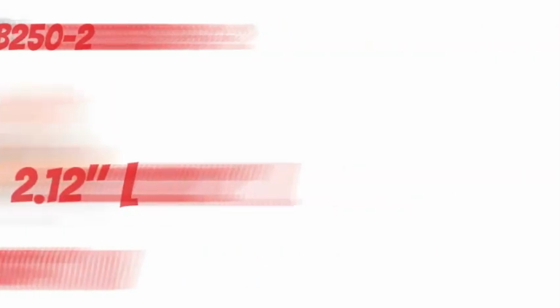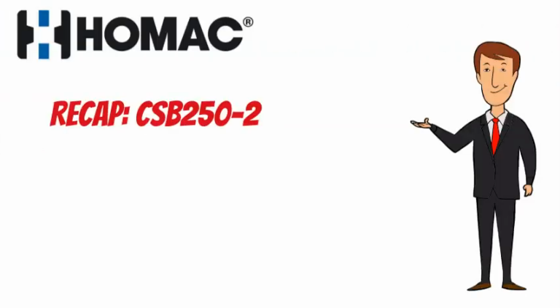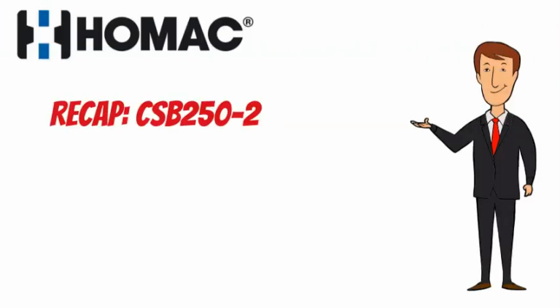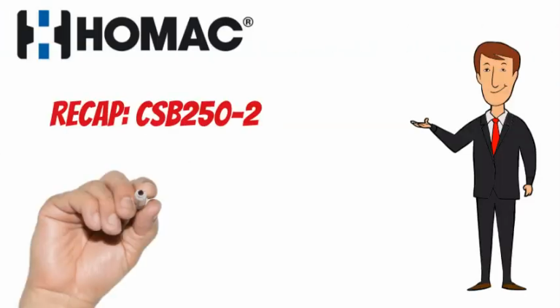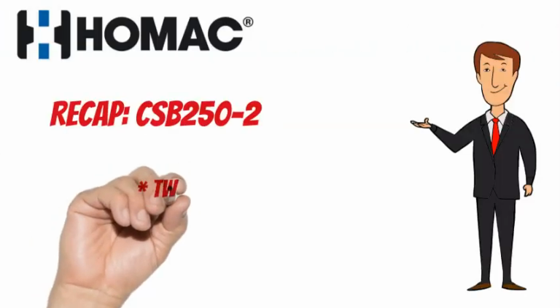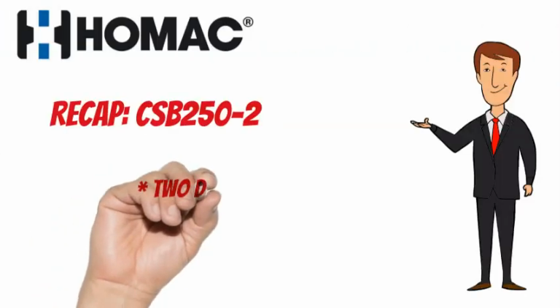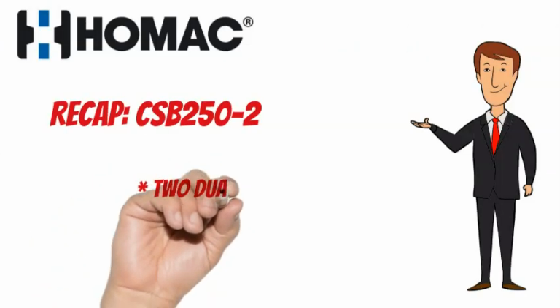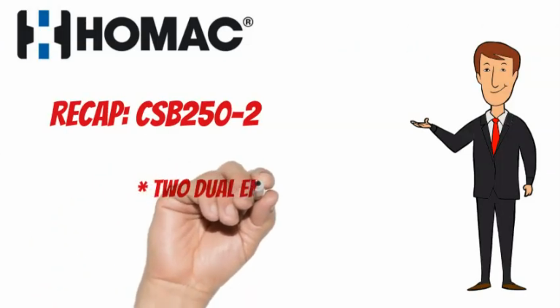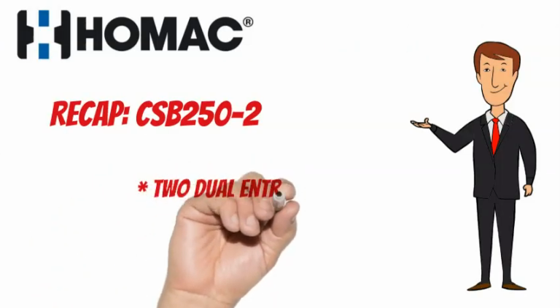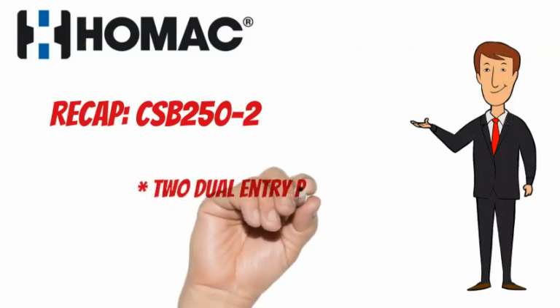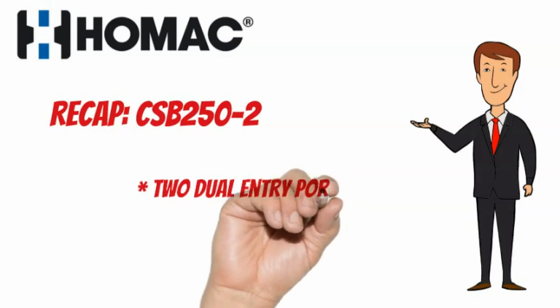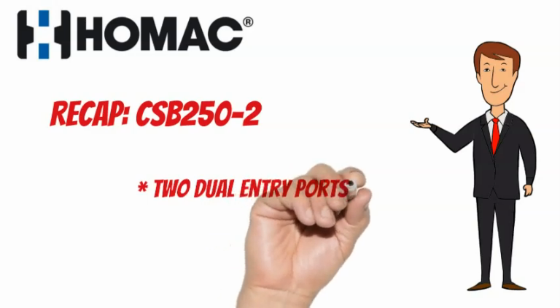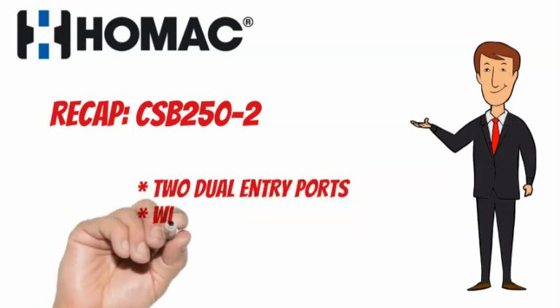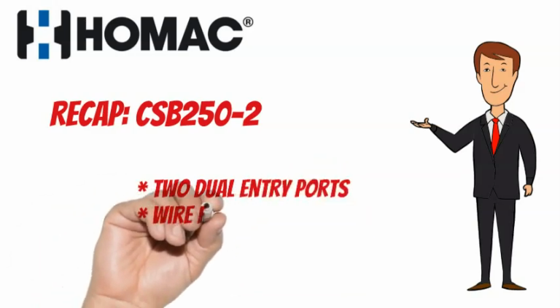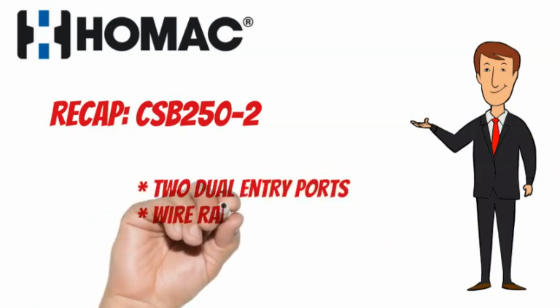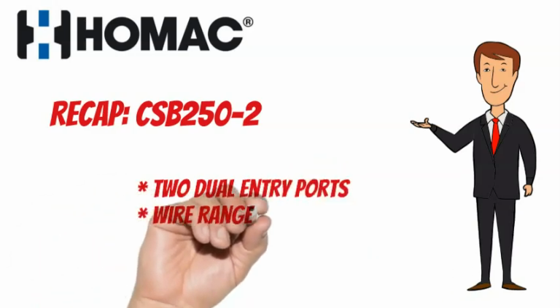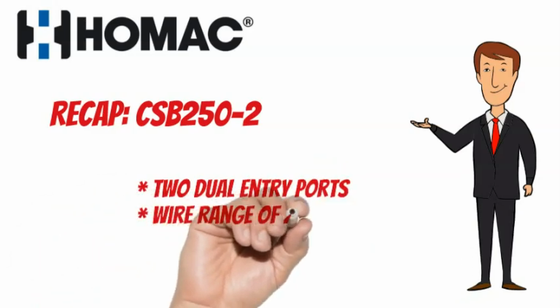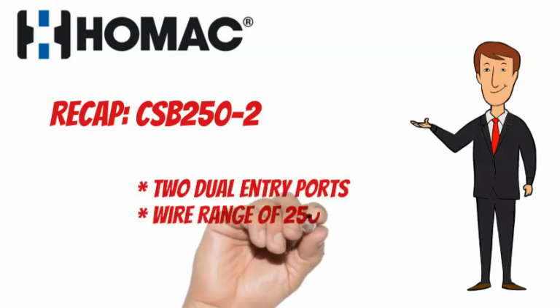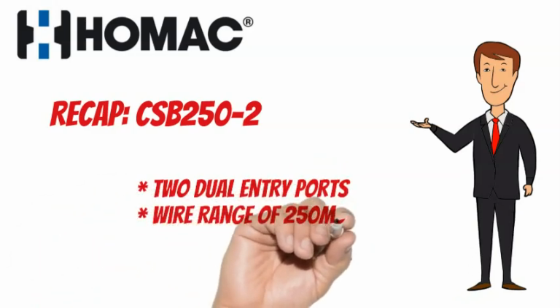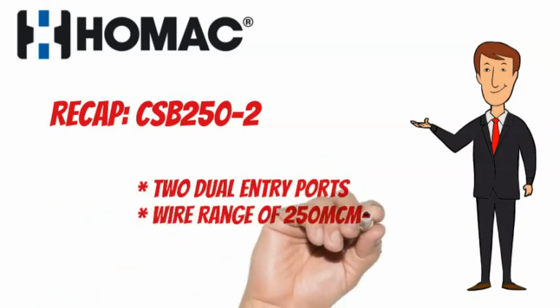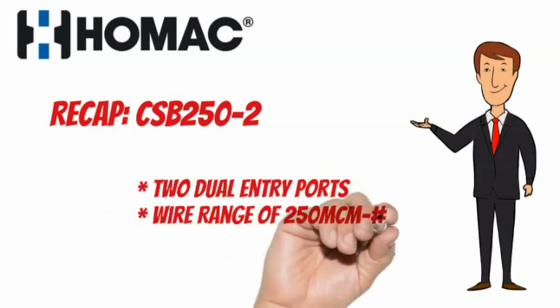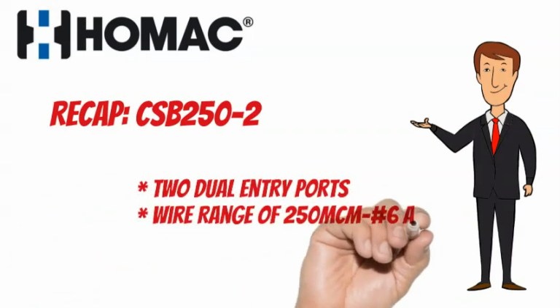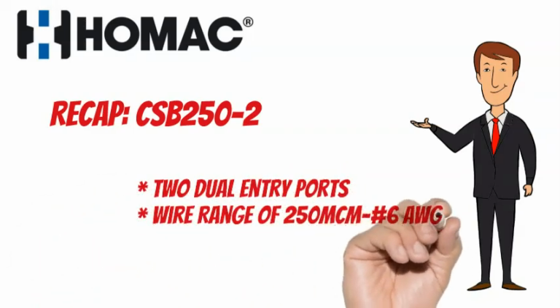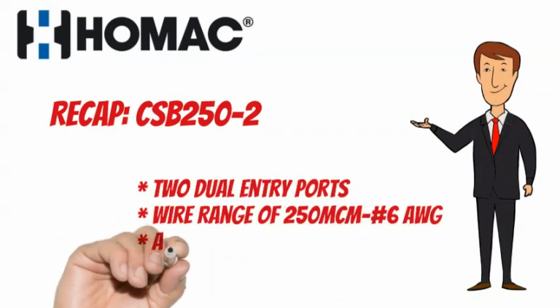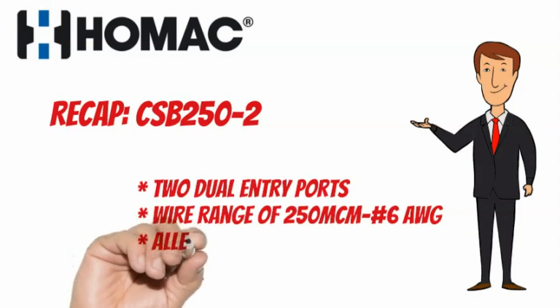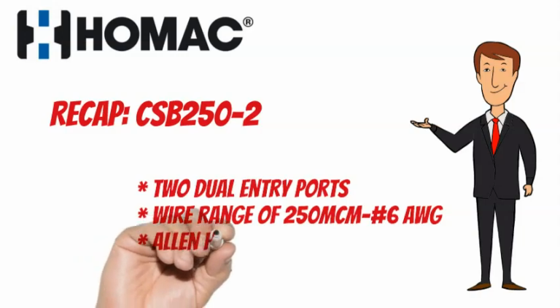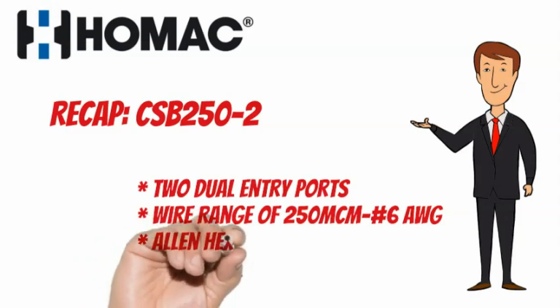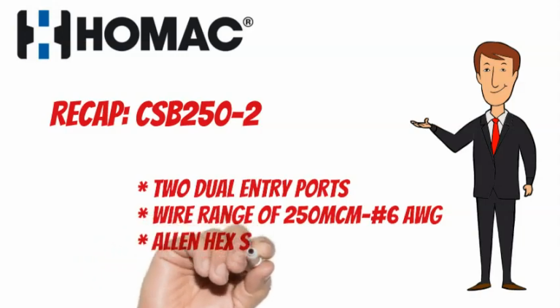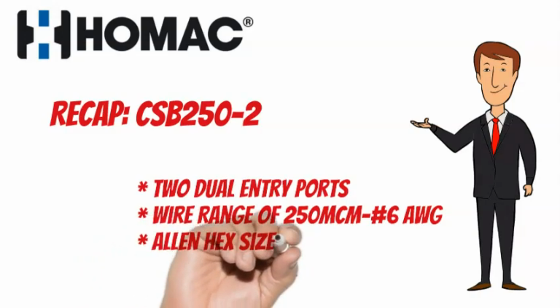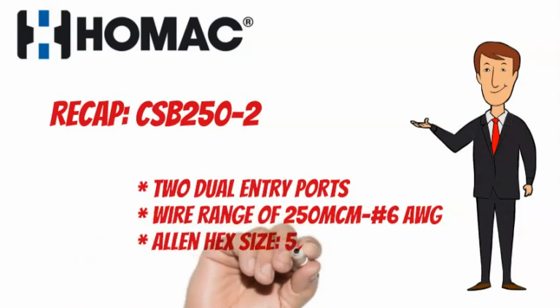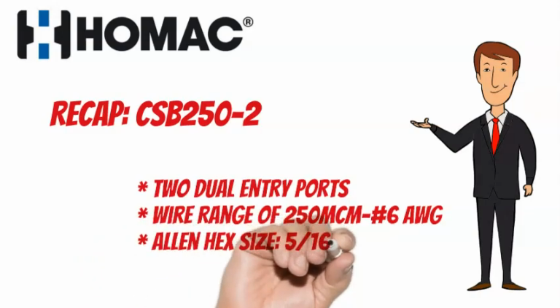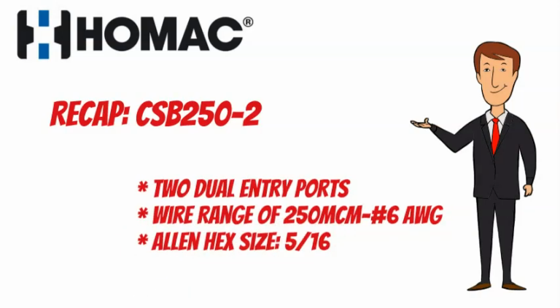To recap, the HOMAC CSB250-2 has 2 ports, a wire range of 250 MCM to No. 6 AWG, and an Allen hex size of 5 sixteenths.